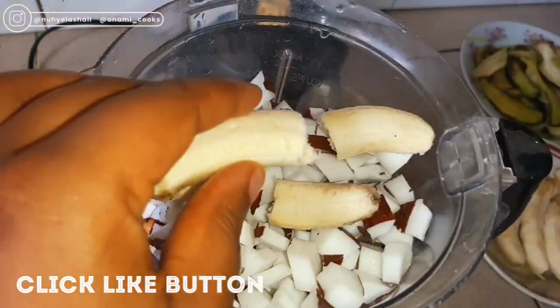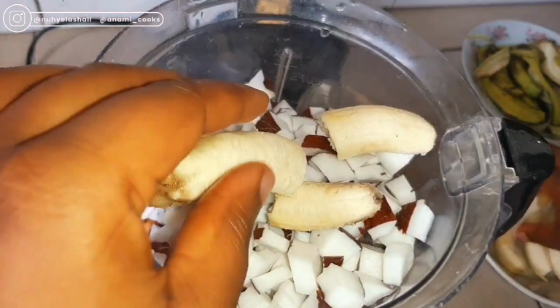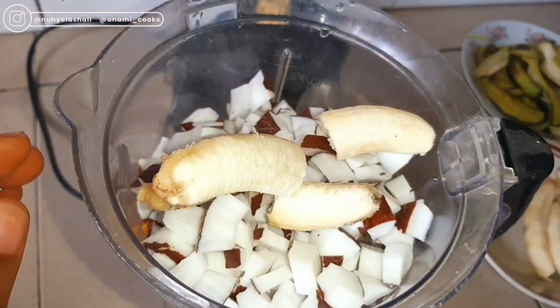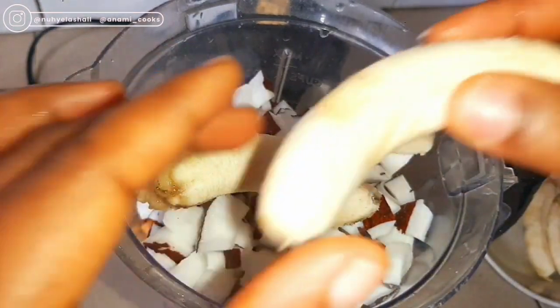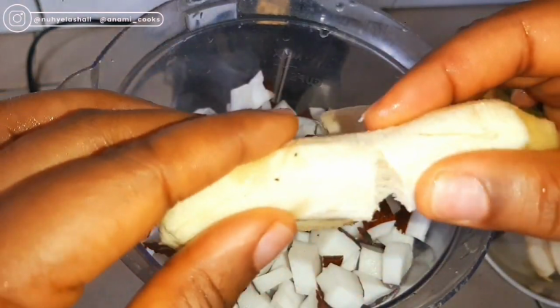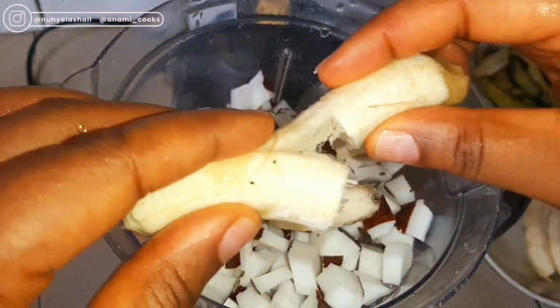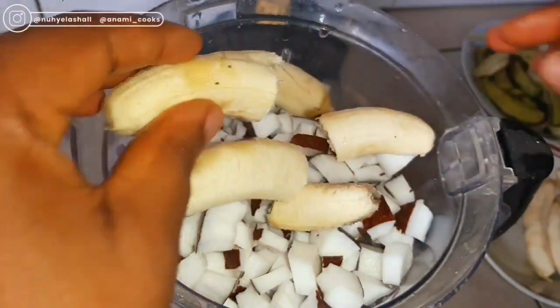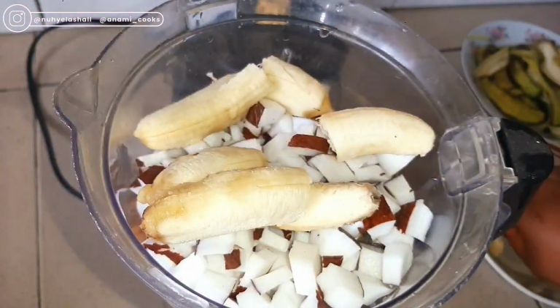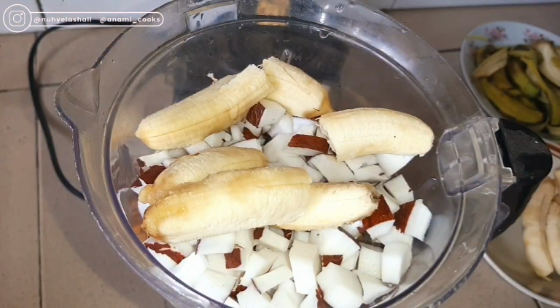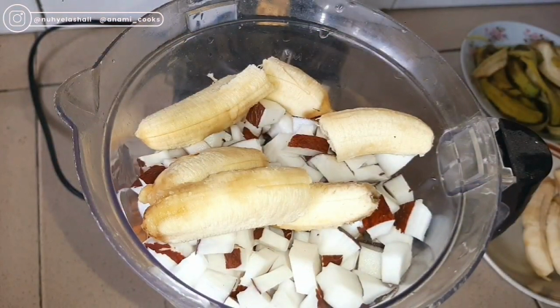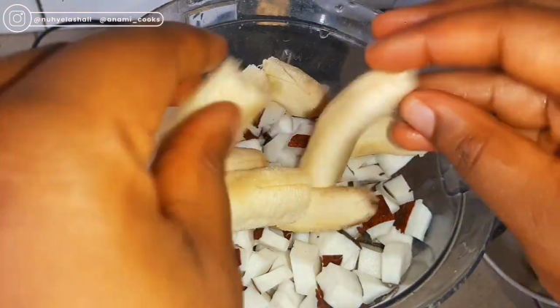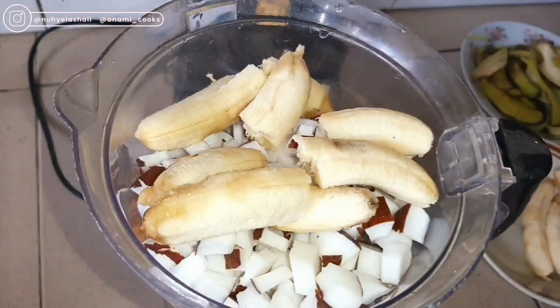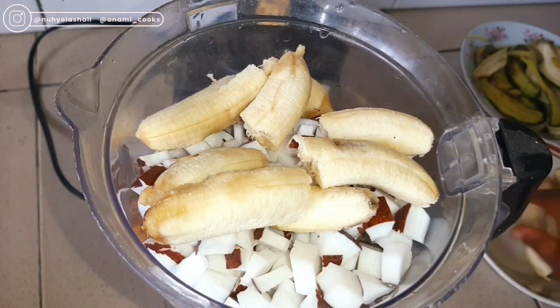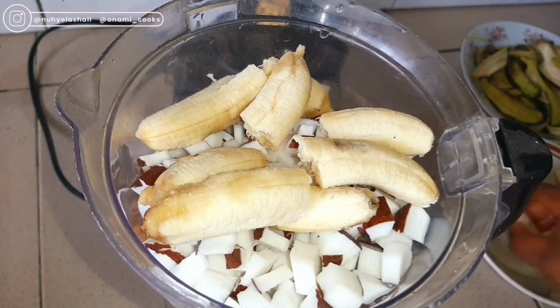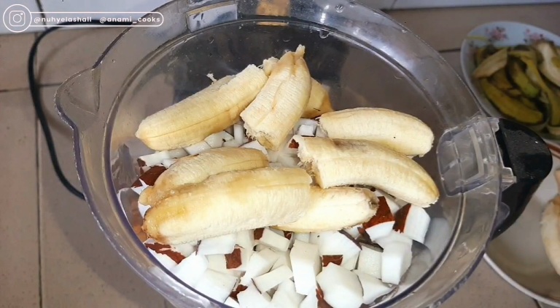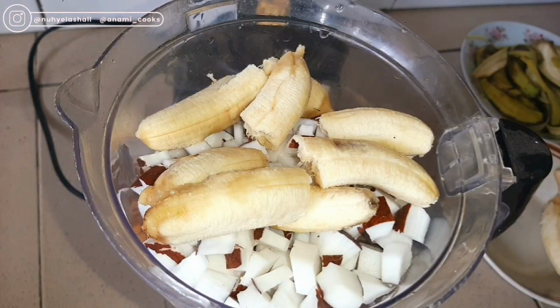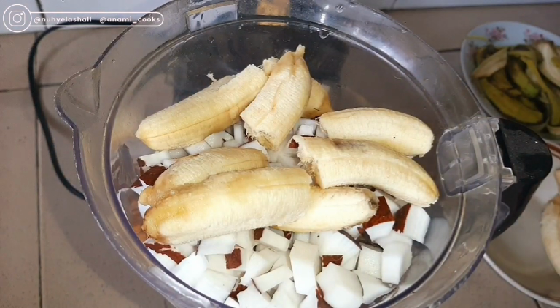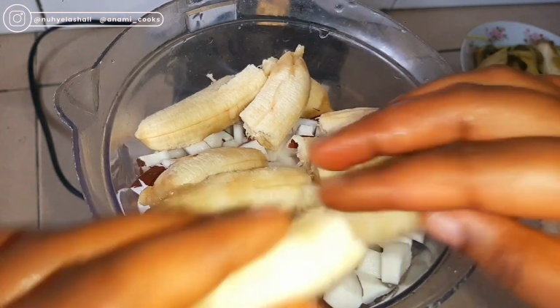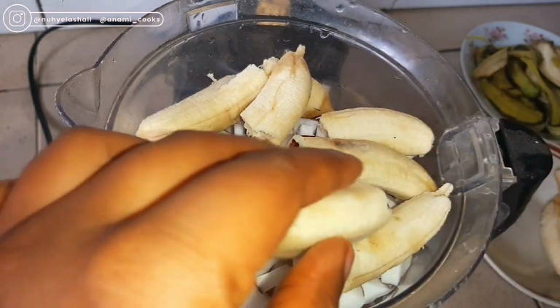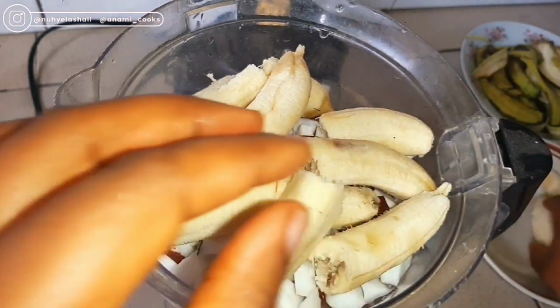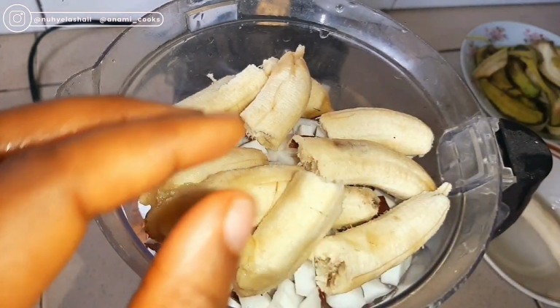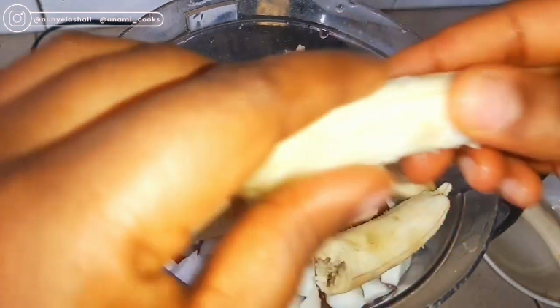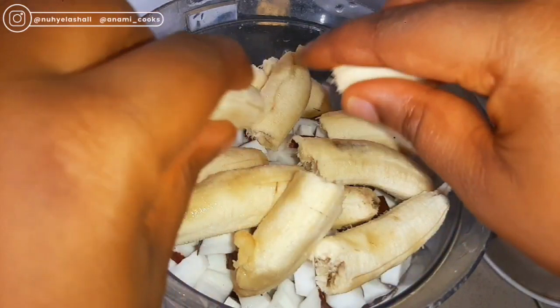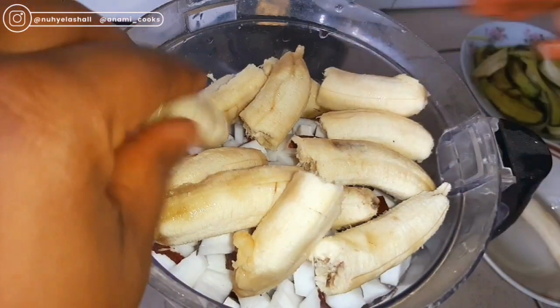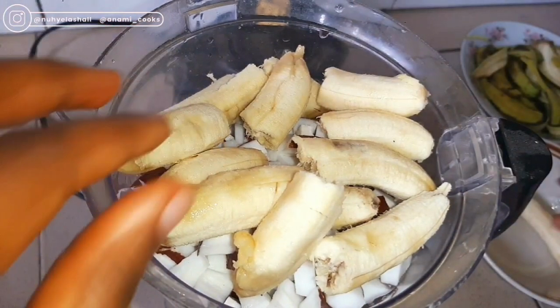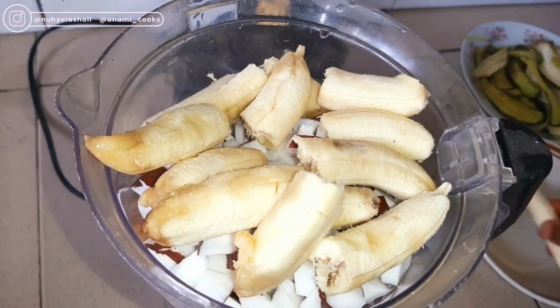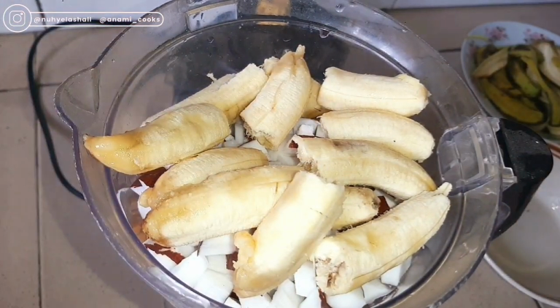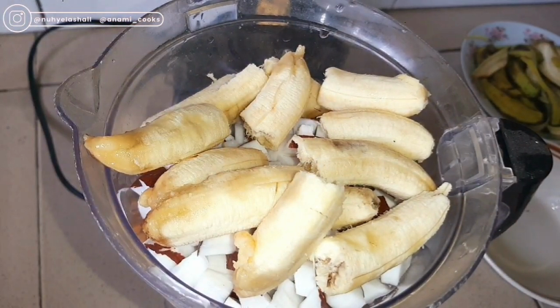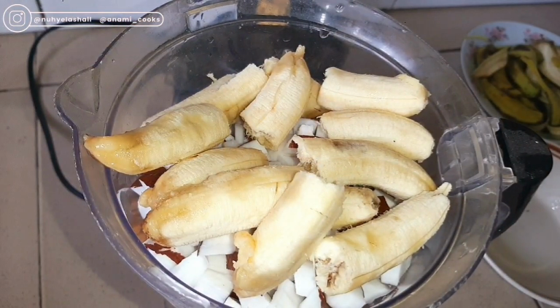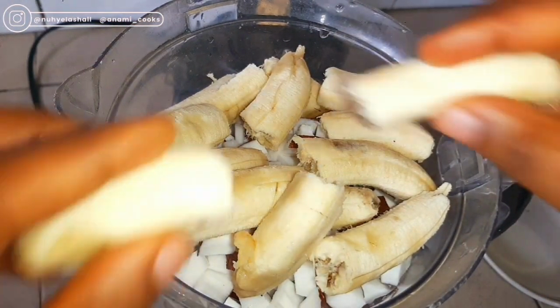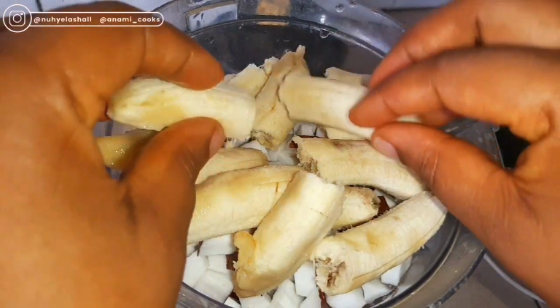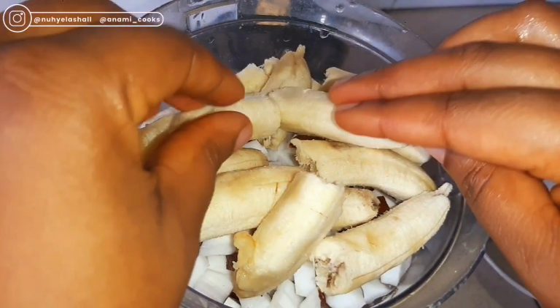And then I'll be adding my Bananas. Bananas are full of antioxidants and help to improve blood sugar levels. They help you to feel fuller. They are high and rich in potassium, fiber and natural sugars.